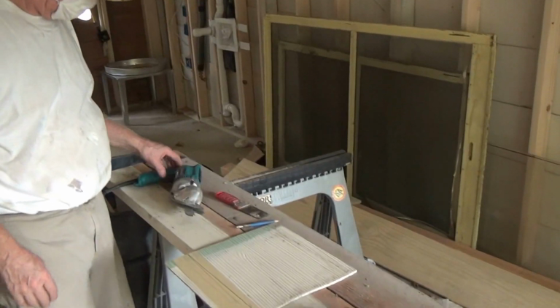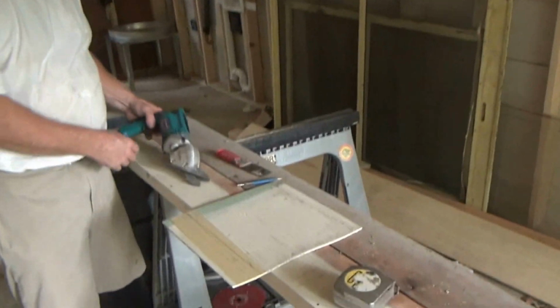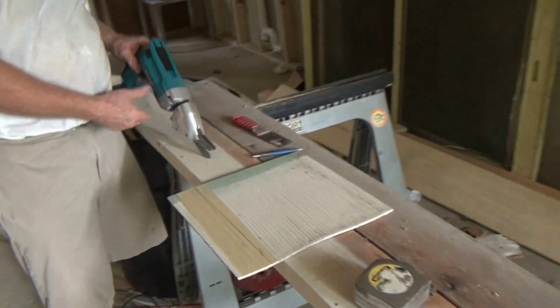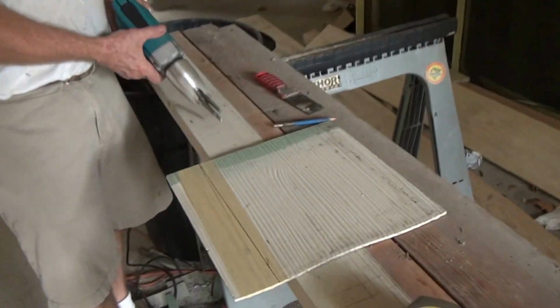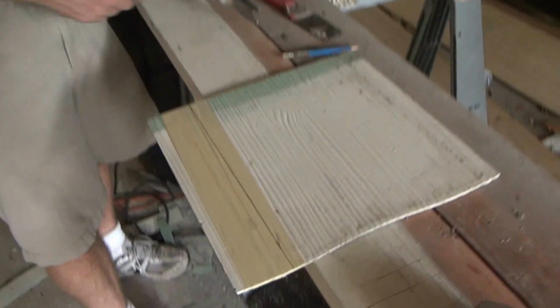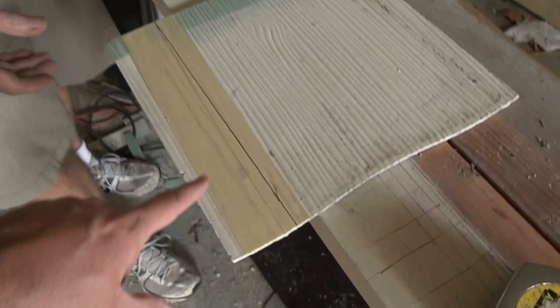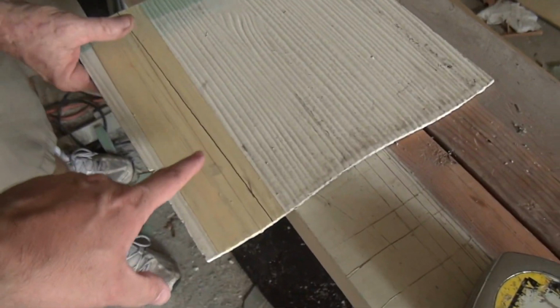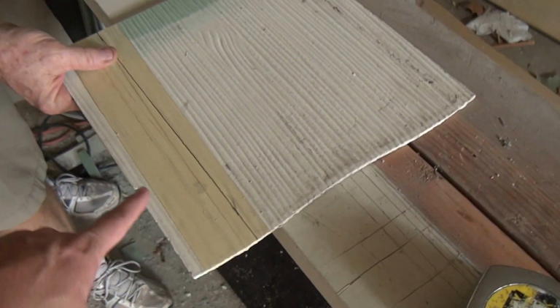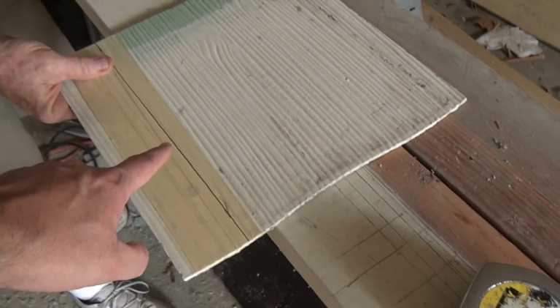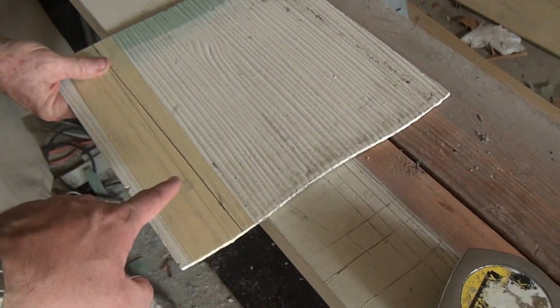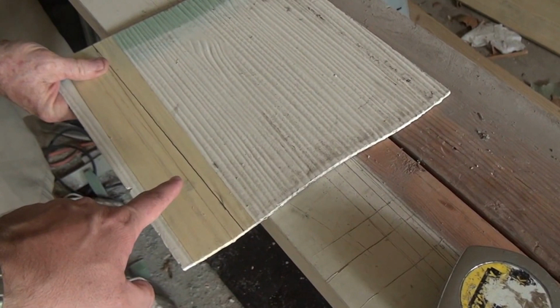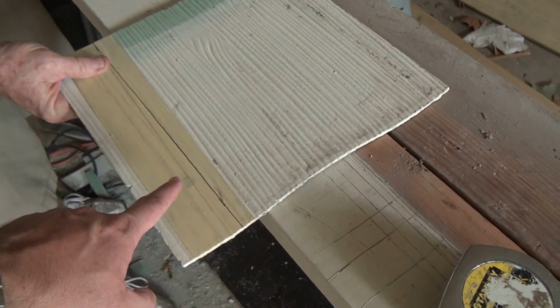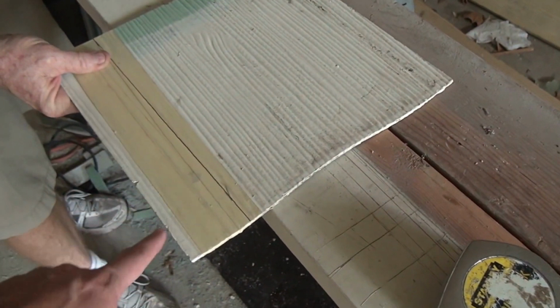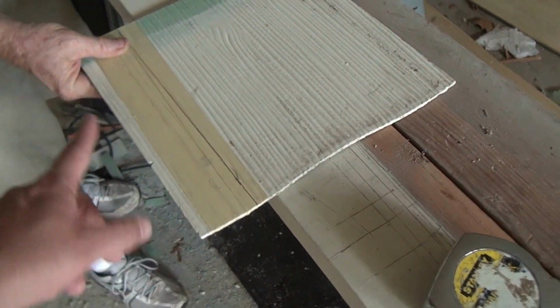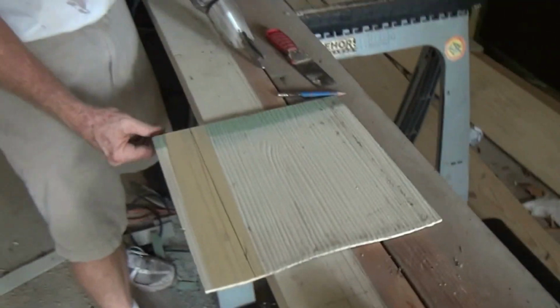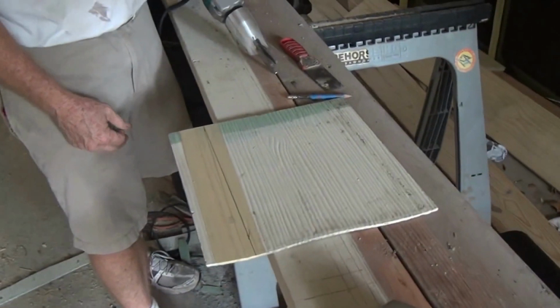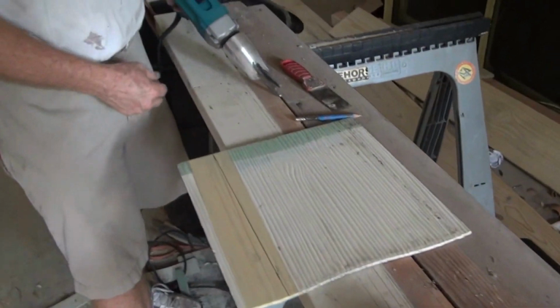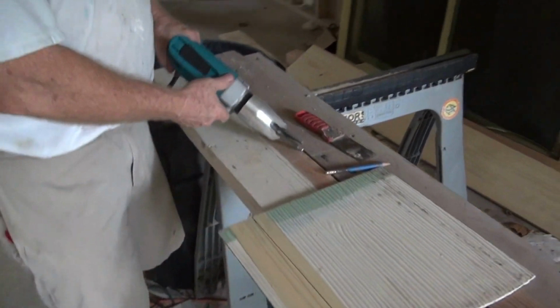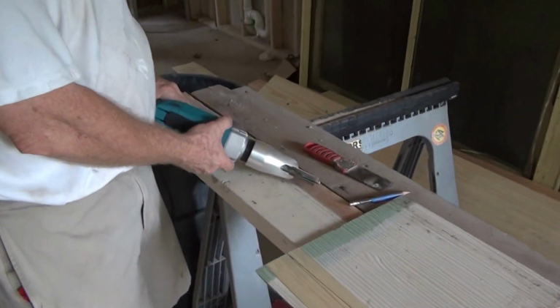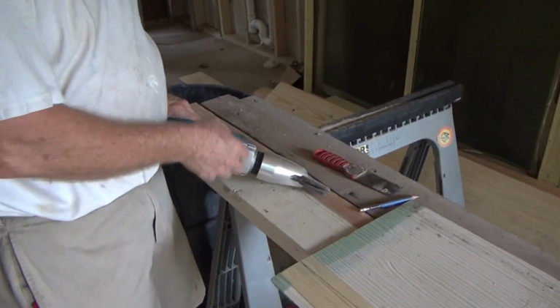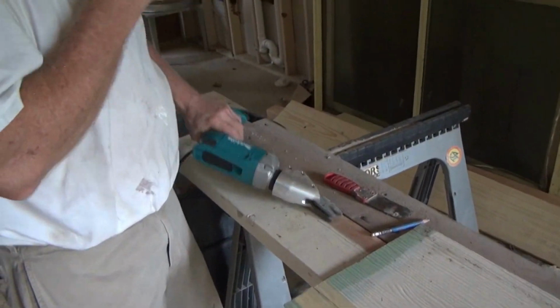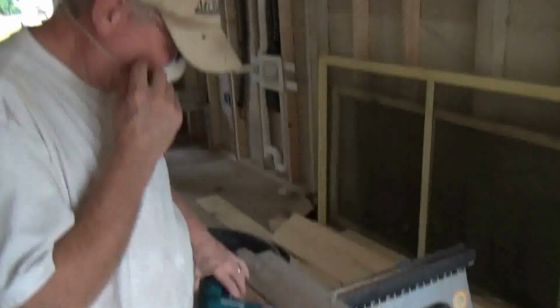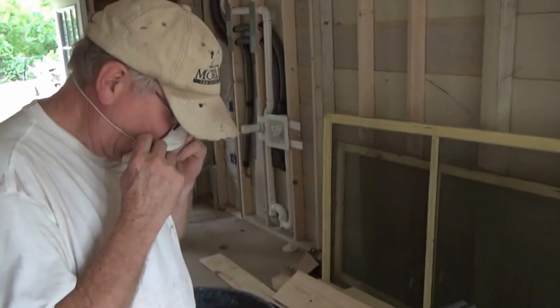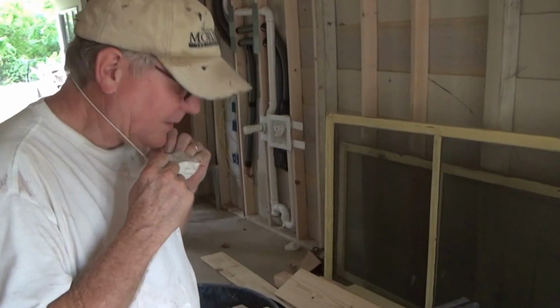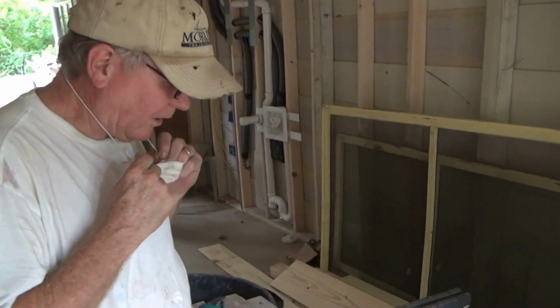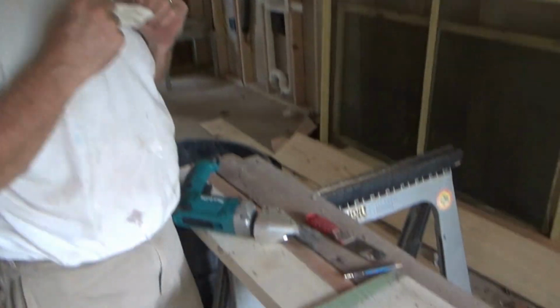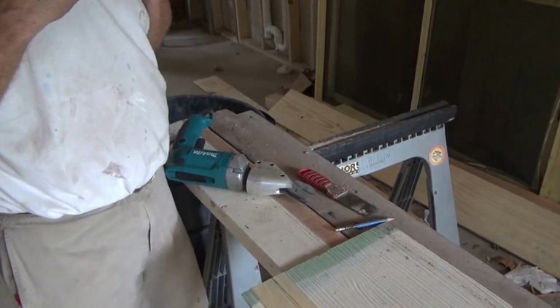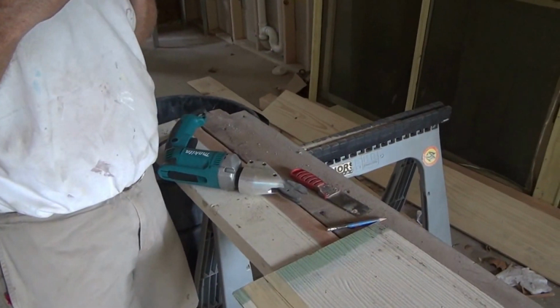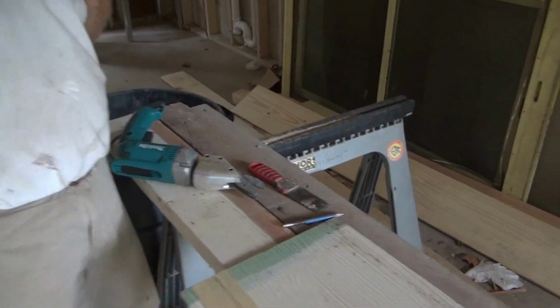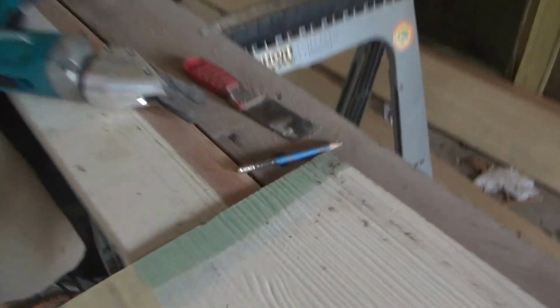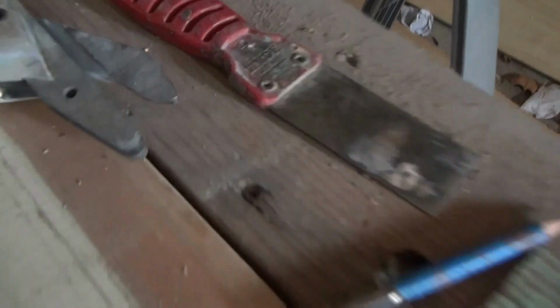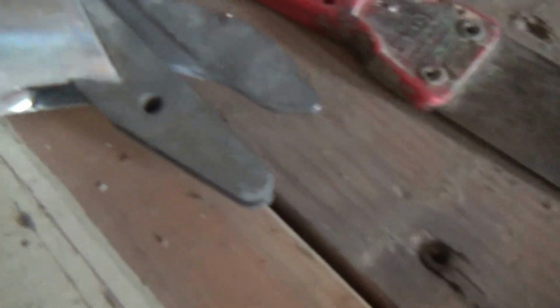I'm here with Donovan White Builder, and he's going to show me how to cut this asbestos shingle here. He's using a specialized tool — what is that, Donovan? It's called a hardy shears. A hardy shears, like little scissors.